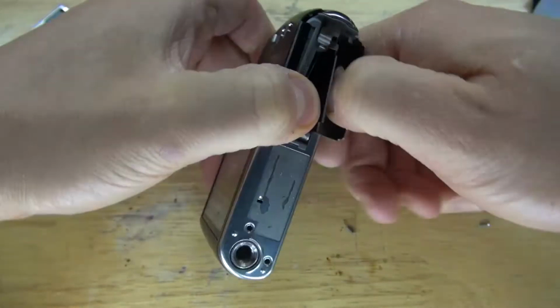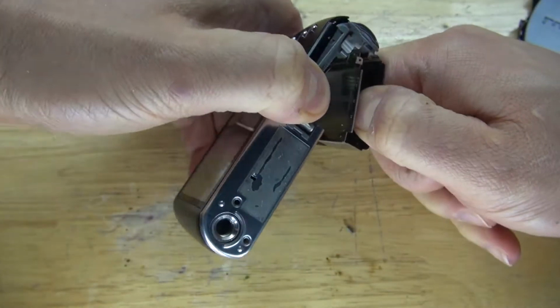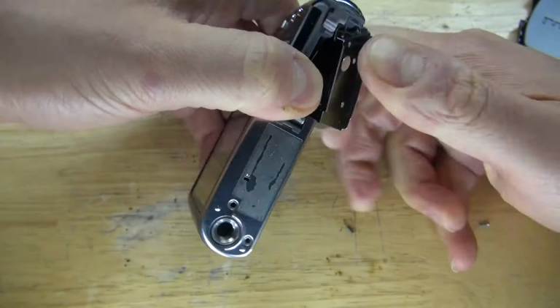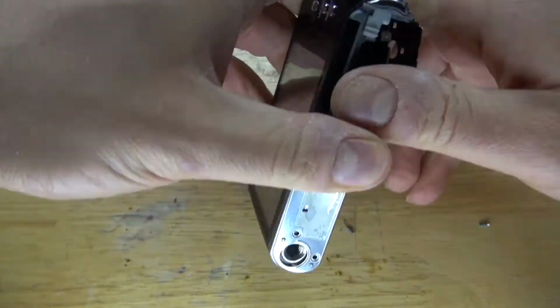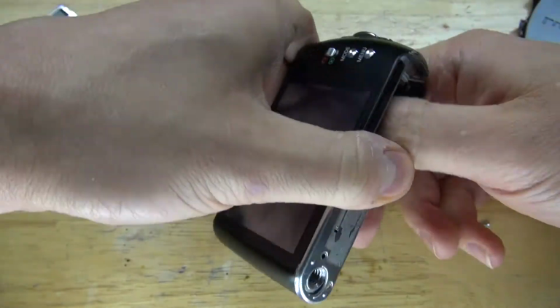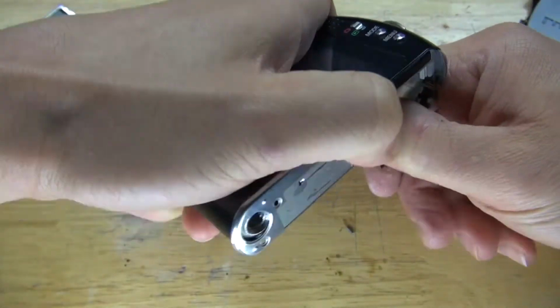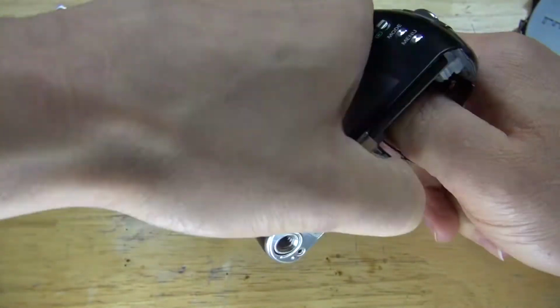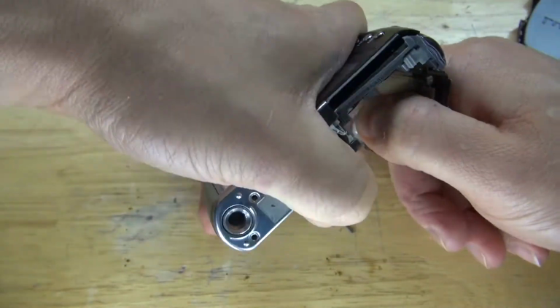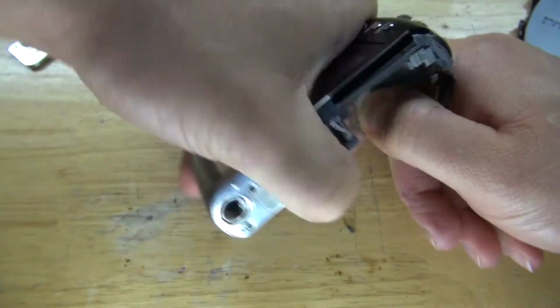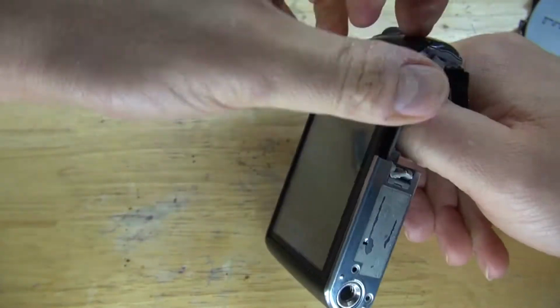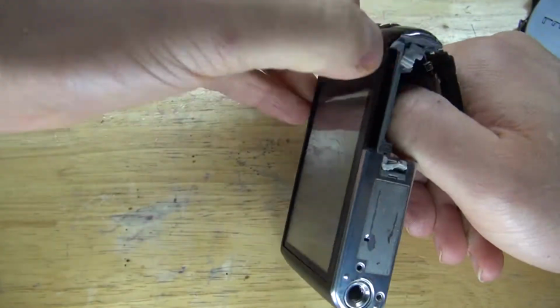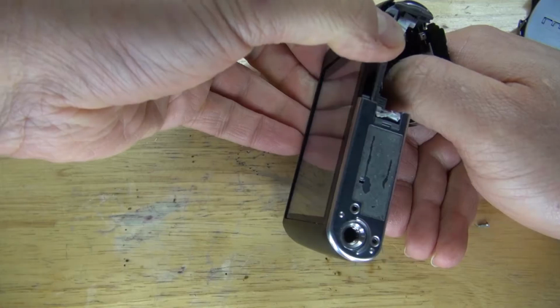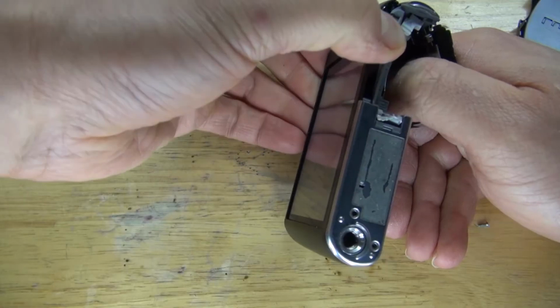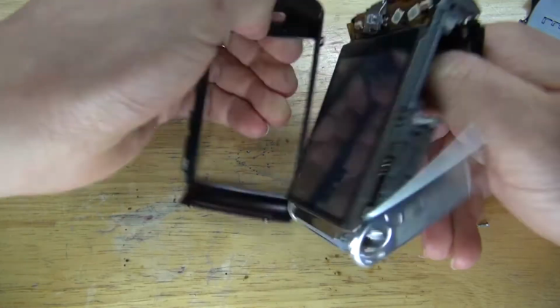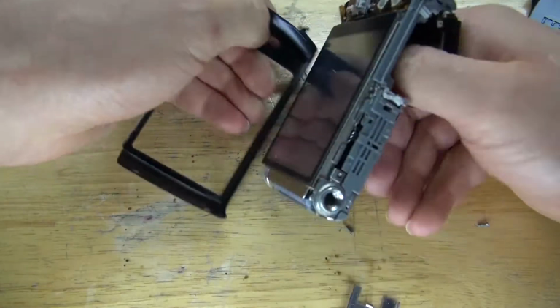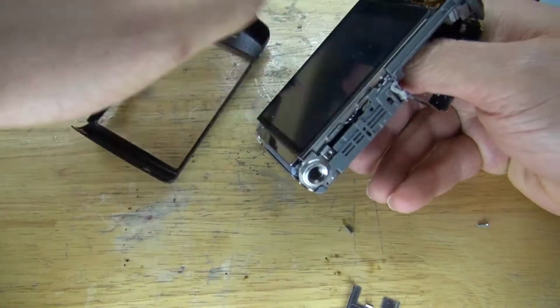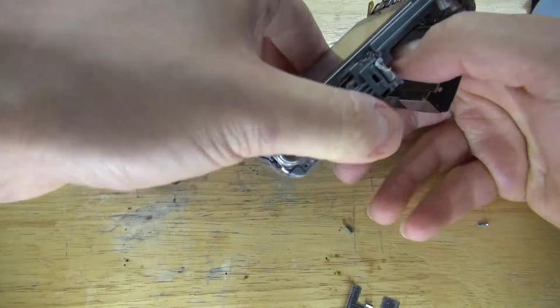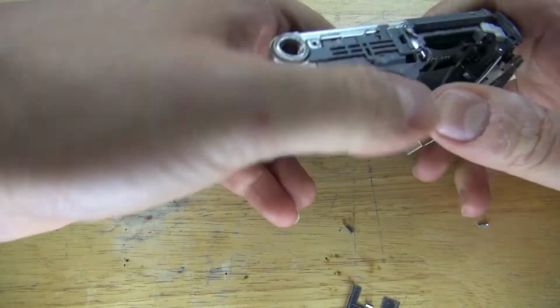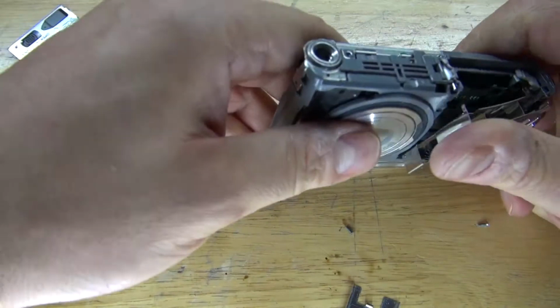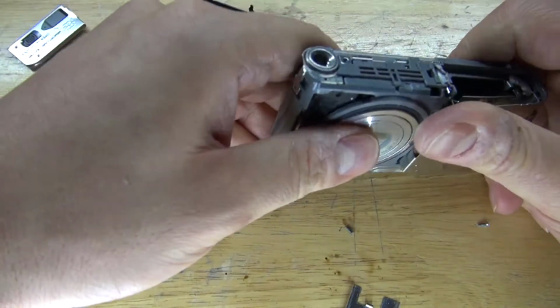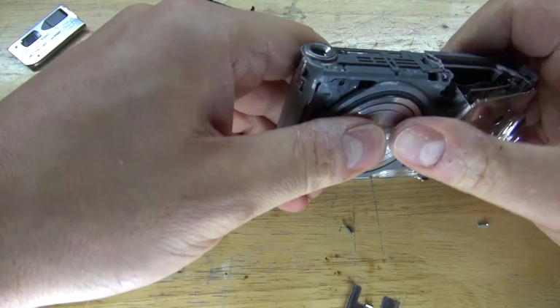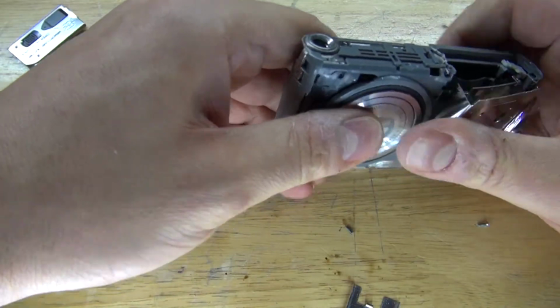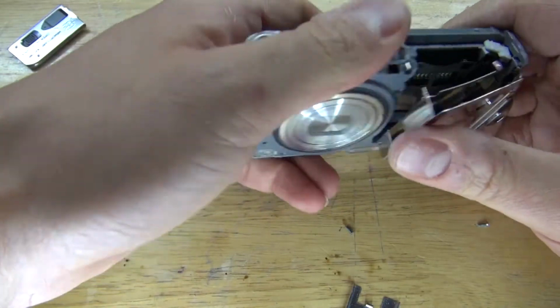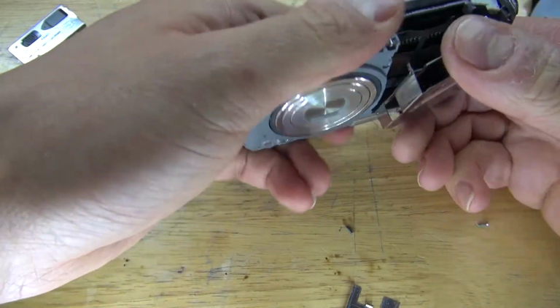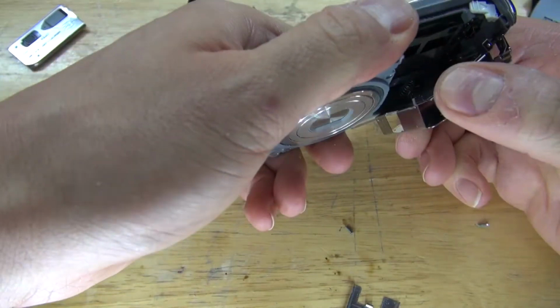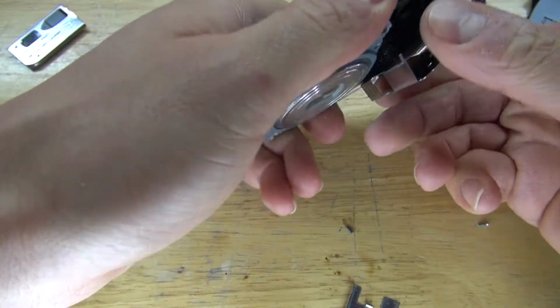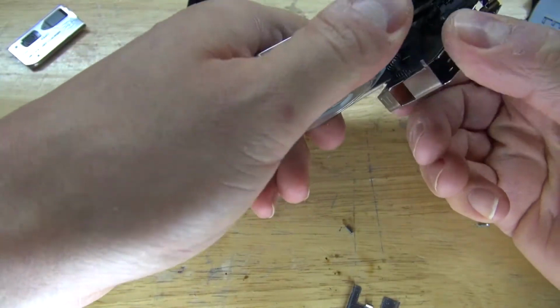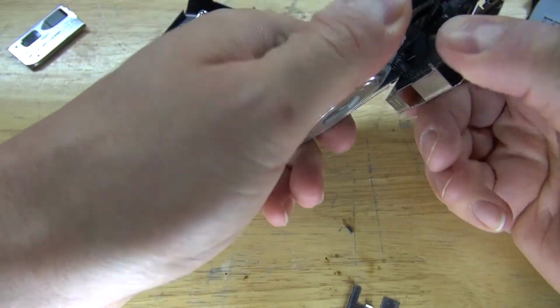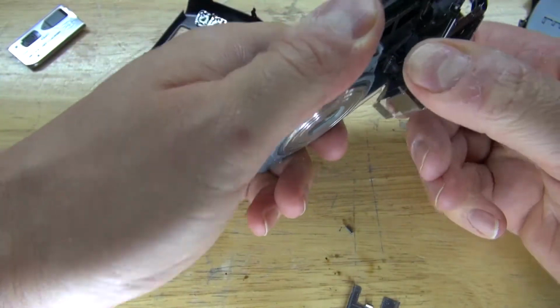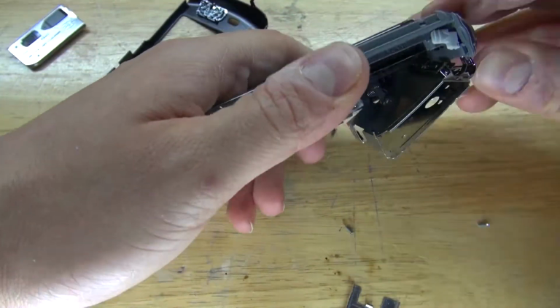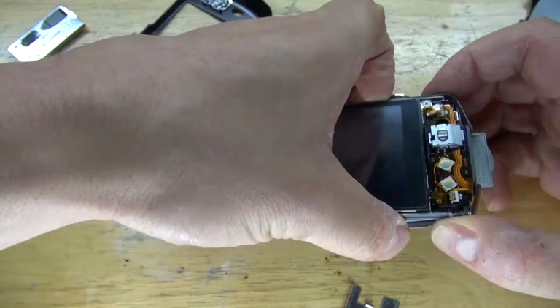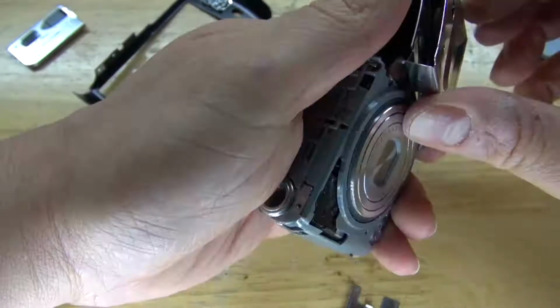The back housing is a little bit more difficult, but I got it removed. Now let's go a little deeper.